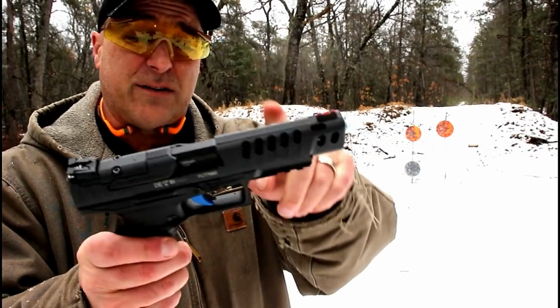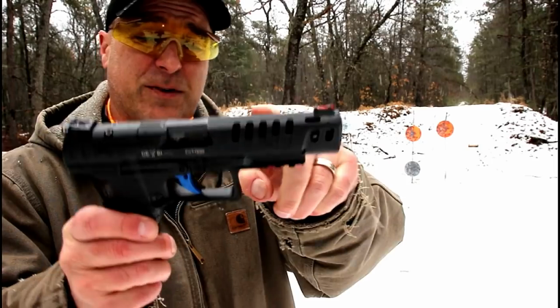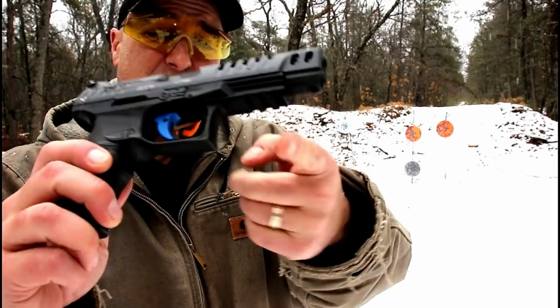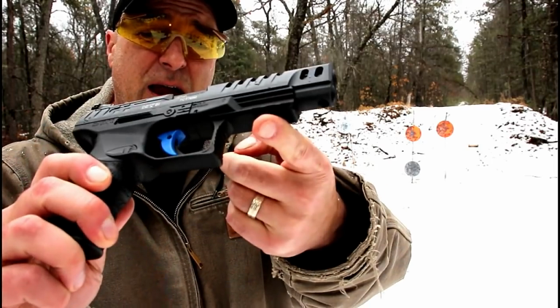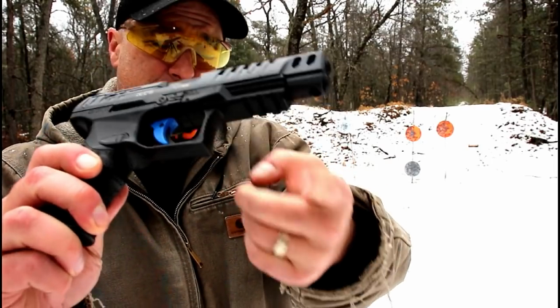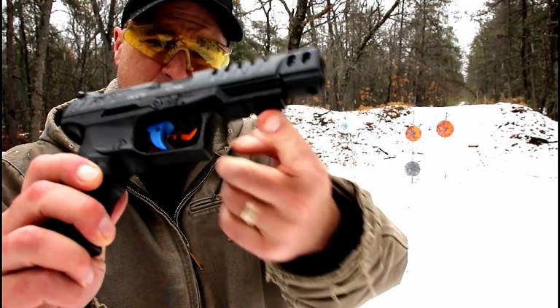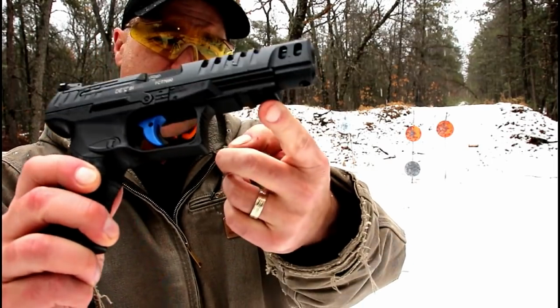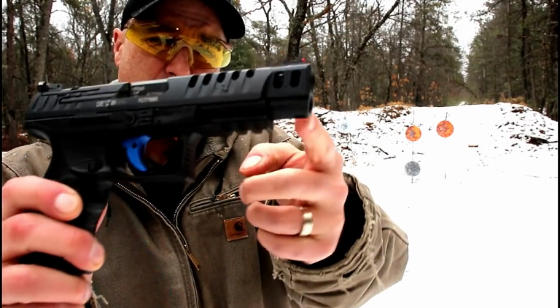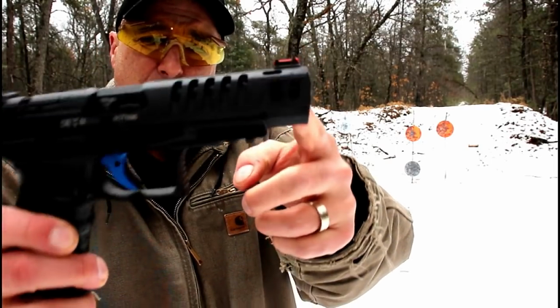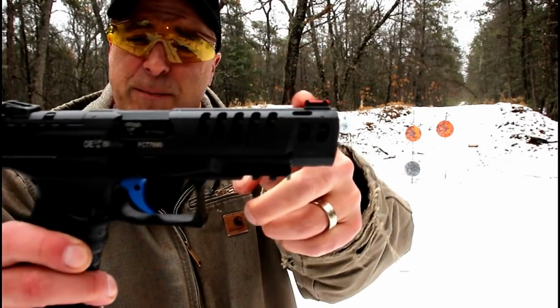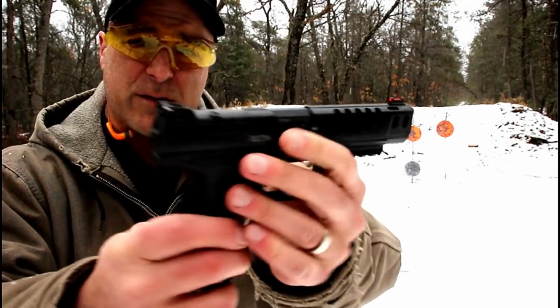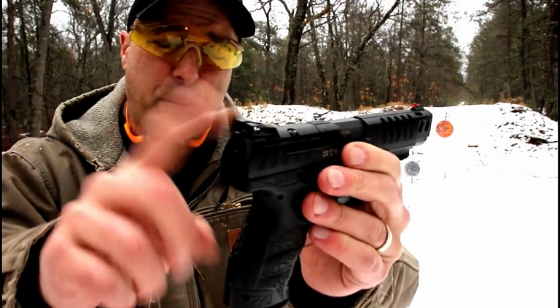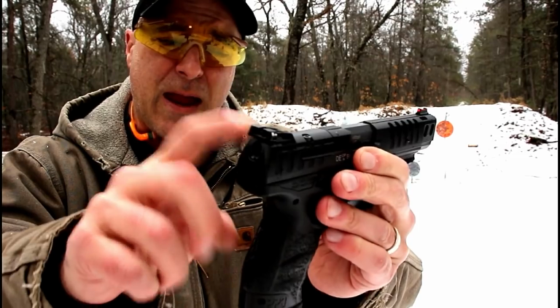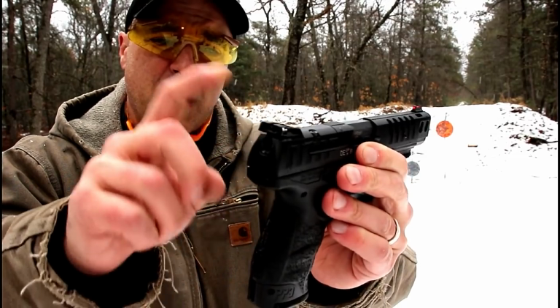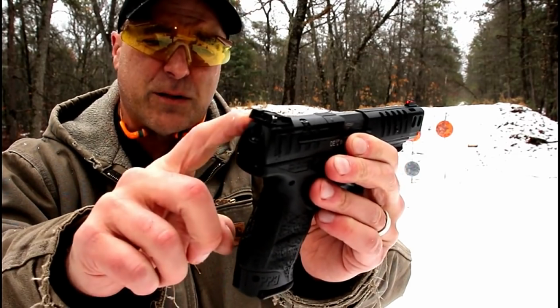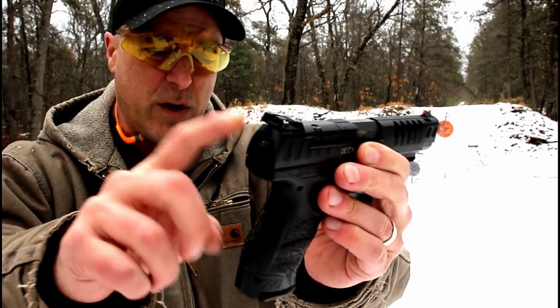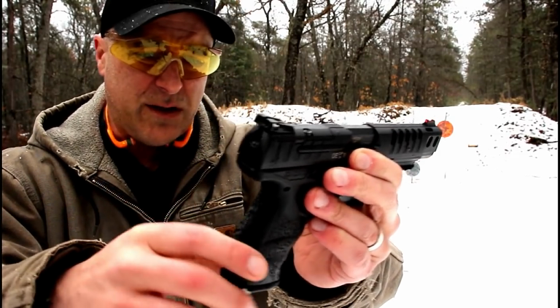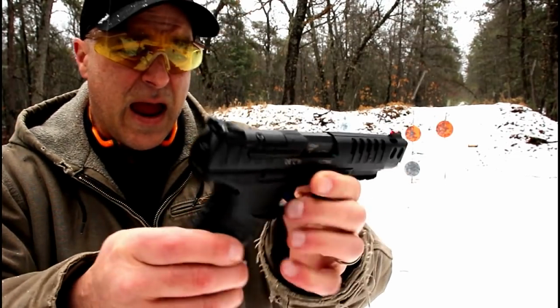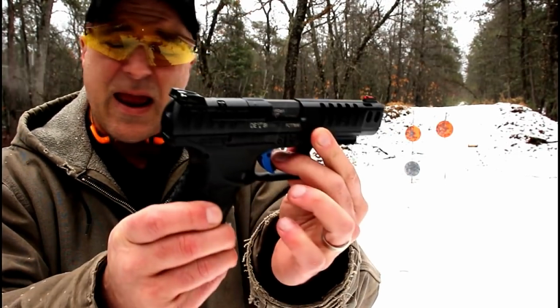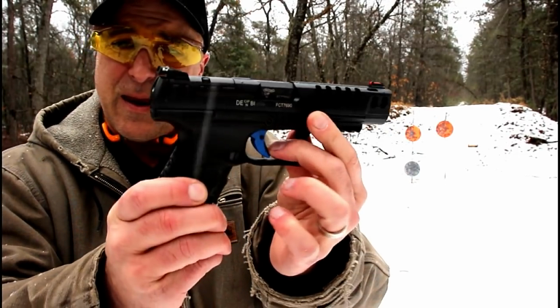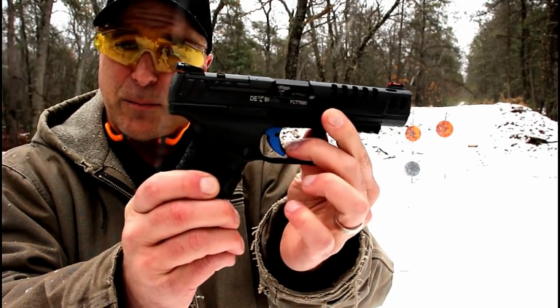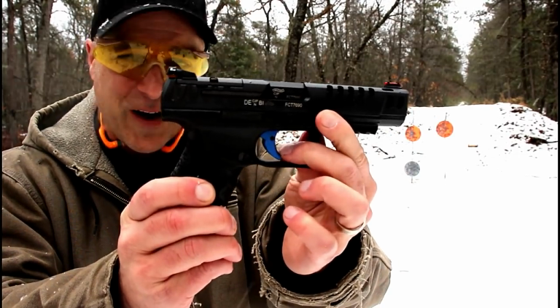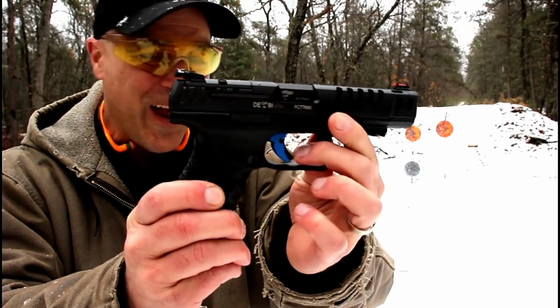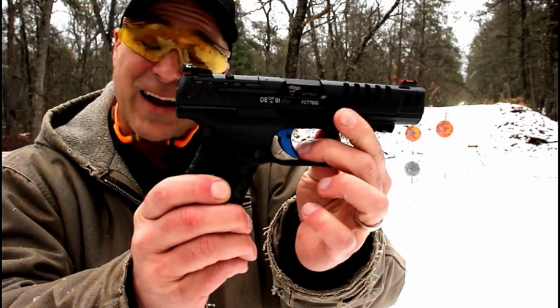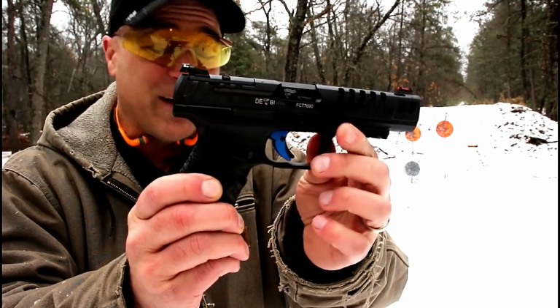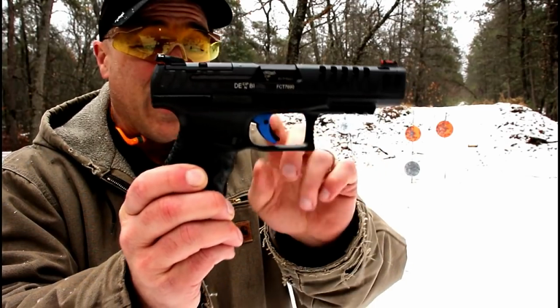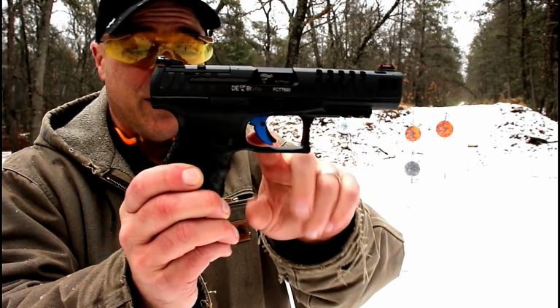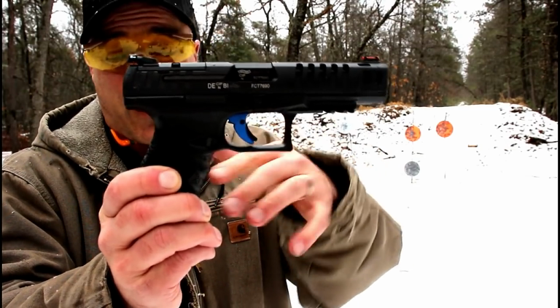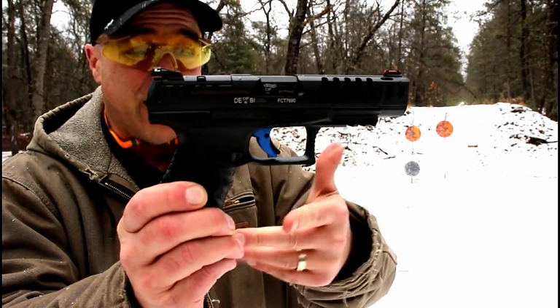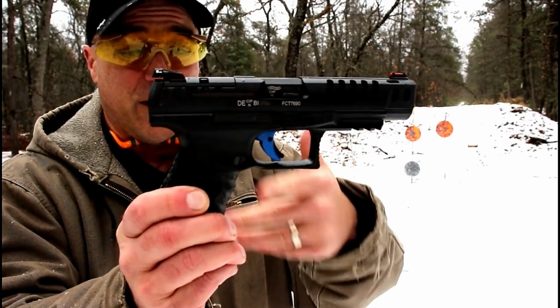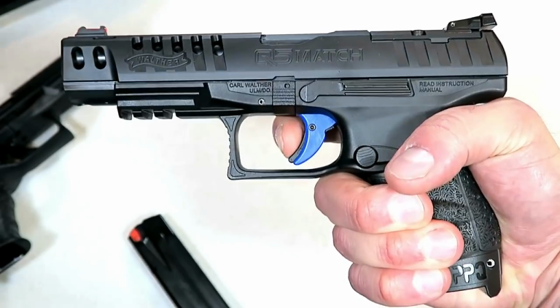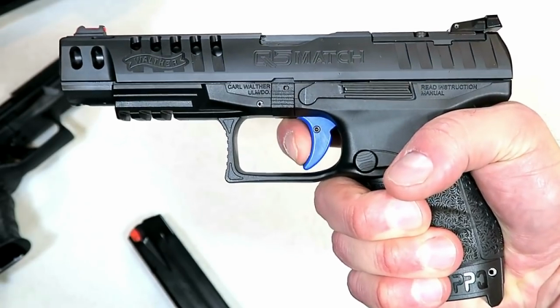I went with the polymer frame because I like the cross-directional texturing on the grip — the same as the PPQ, and I like that. It does have some slide cuts, a rail down below, fiber optic front sight, LPA adjustable rear sights, and a blue trigger. The blue trigger kind of sets the Q5 Match off.